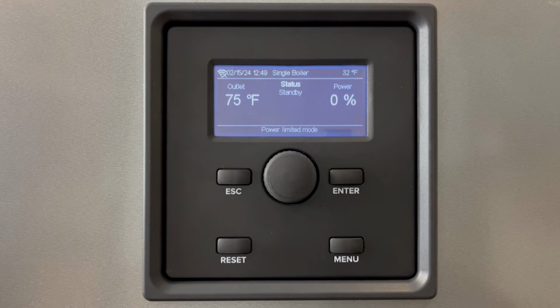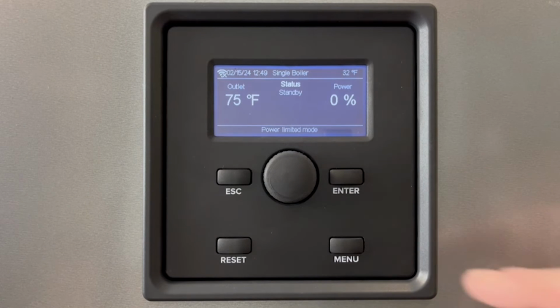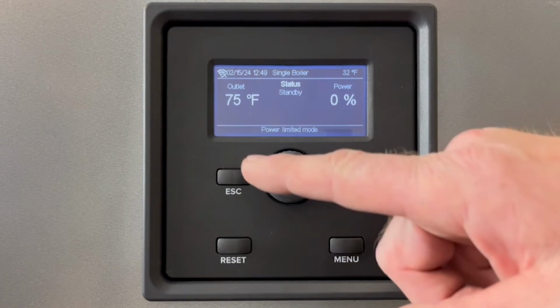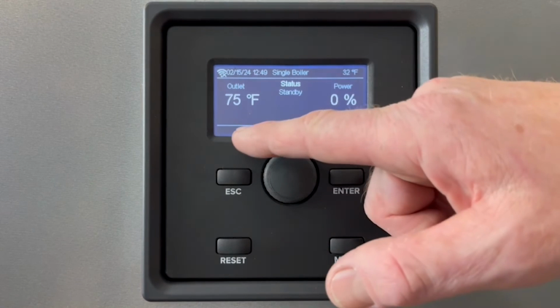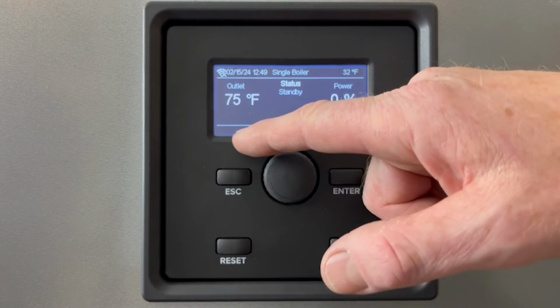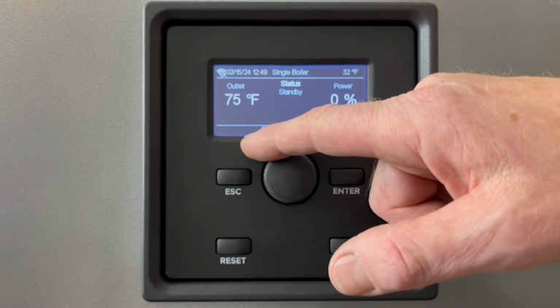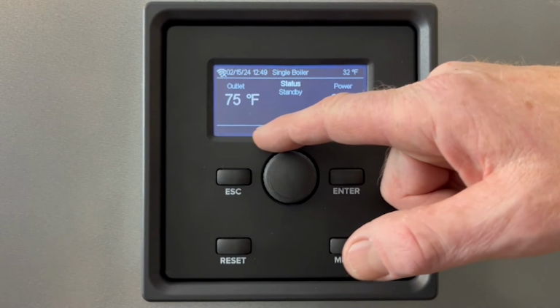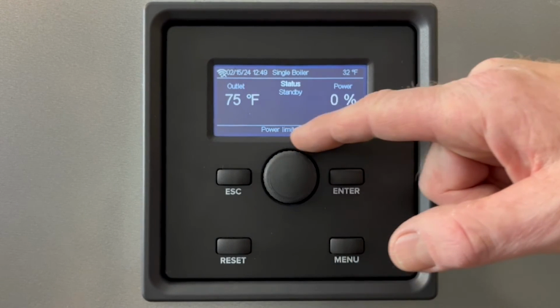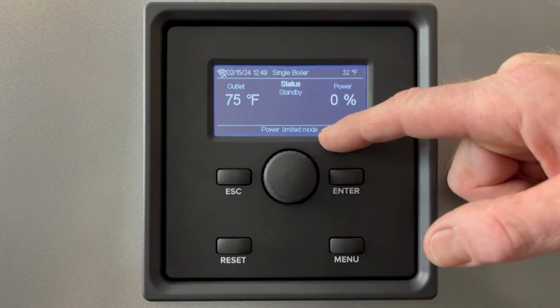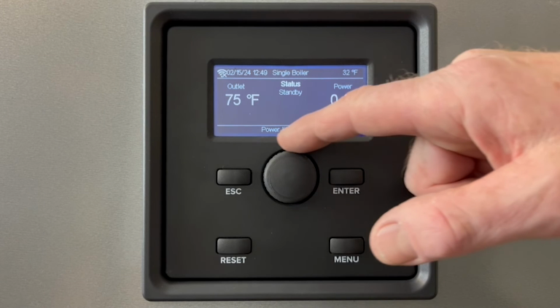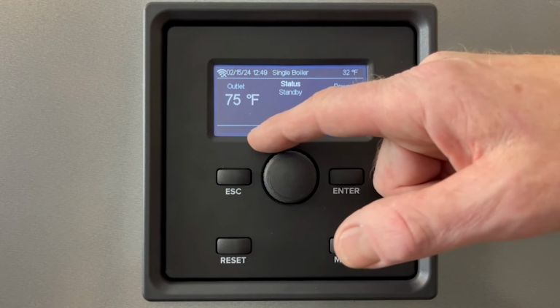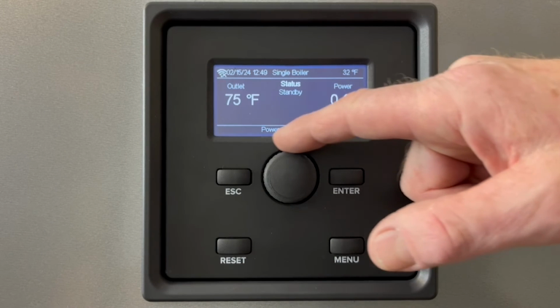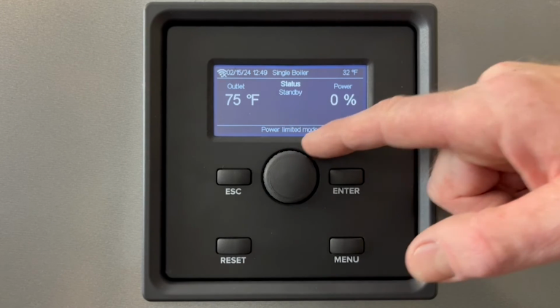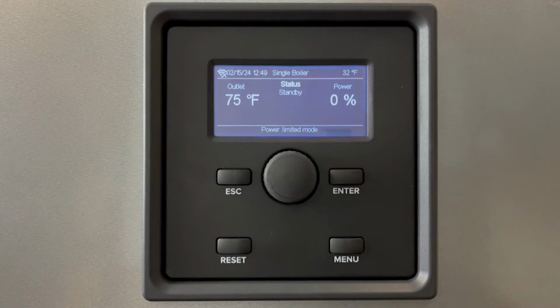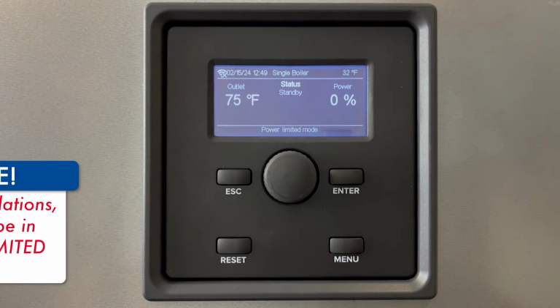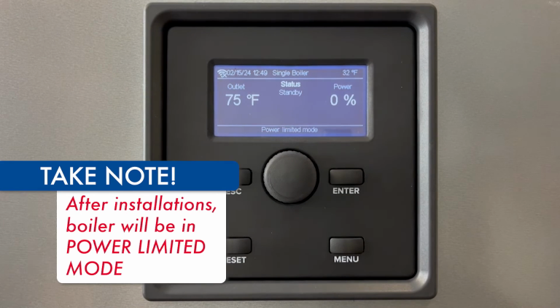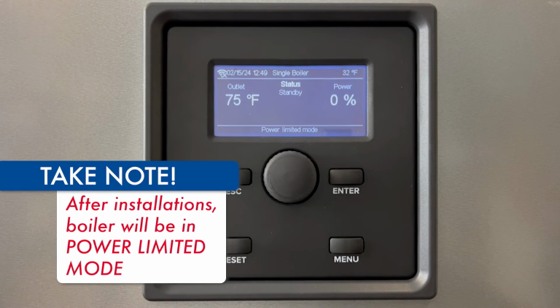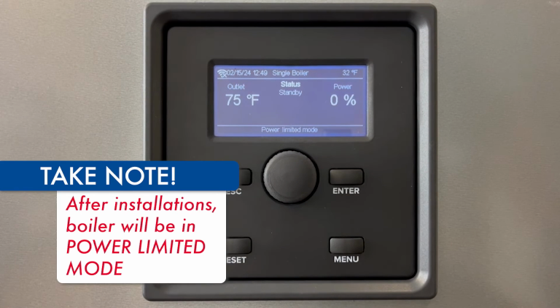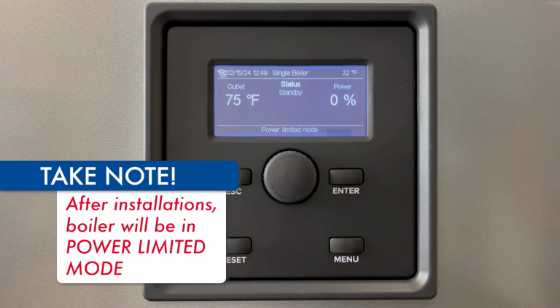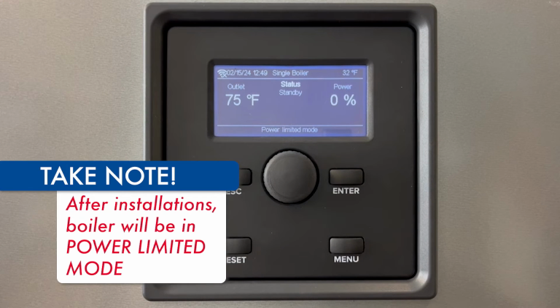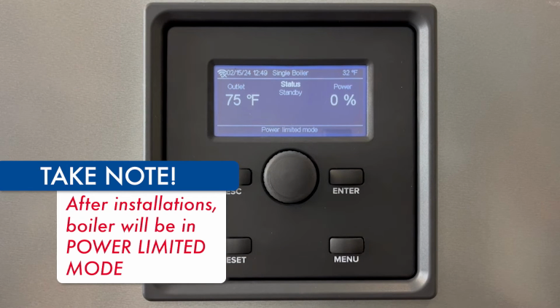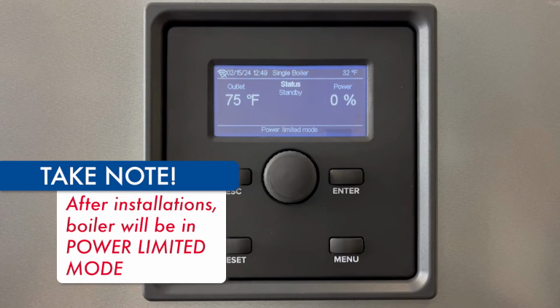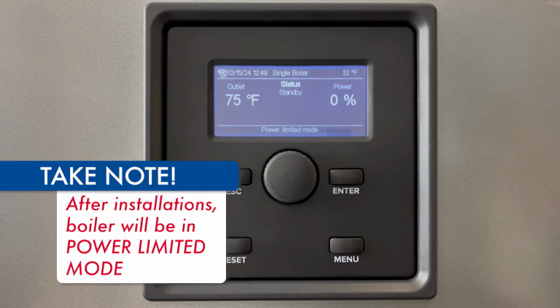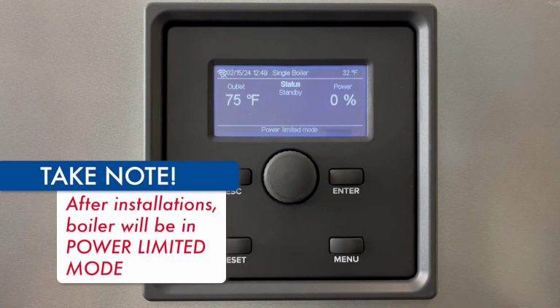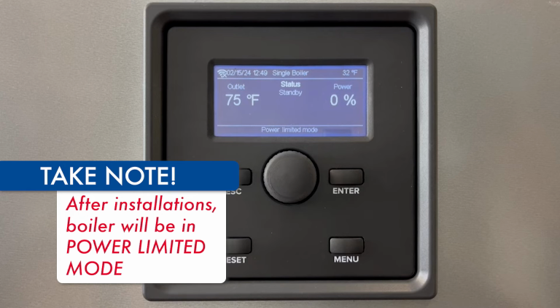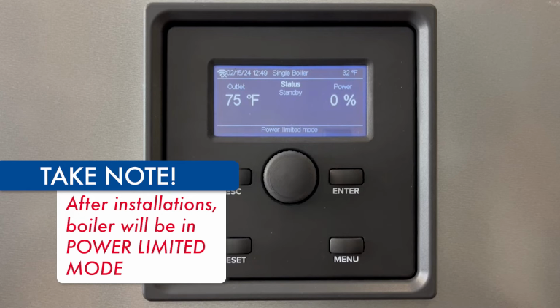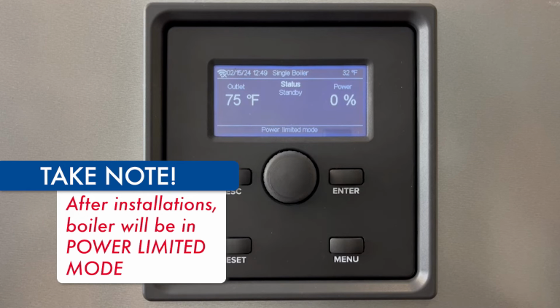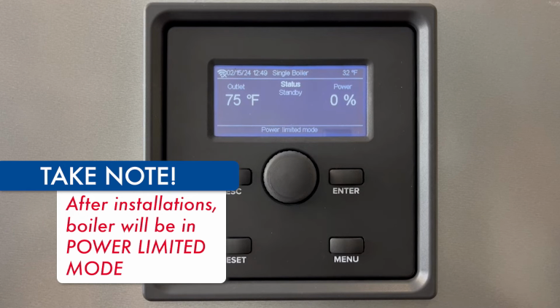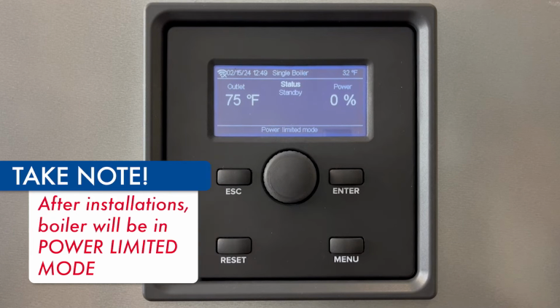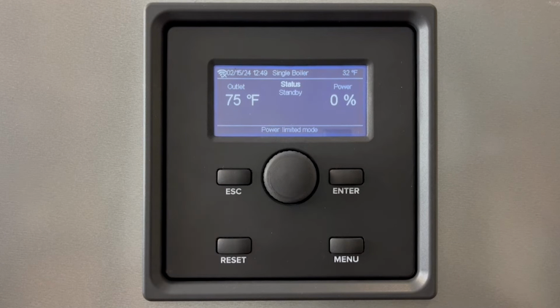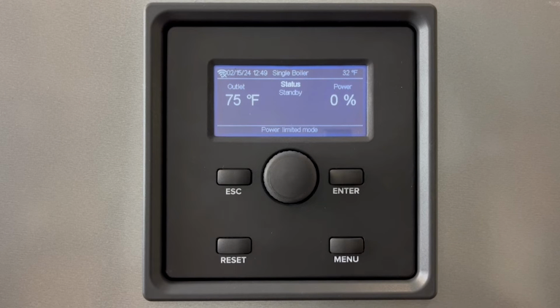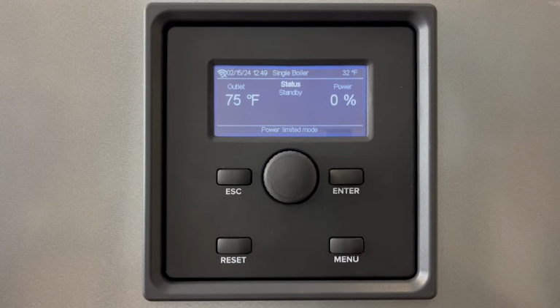You'll also notice this little warning down the bottom here: power limited mode. This is a normal startup sequence that every boiler will do once when you first install it.